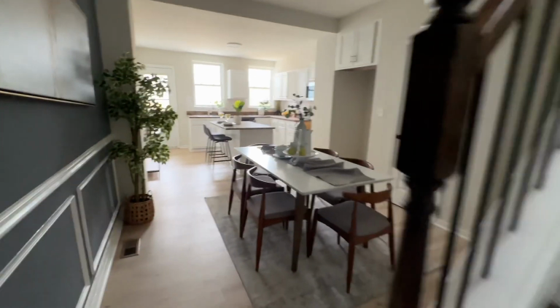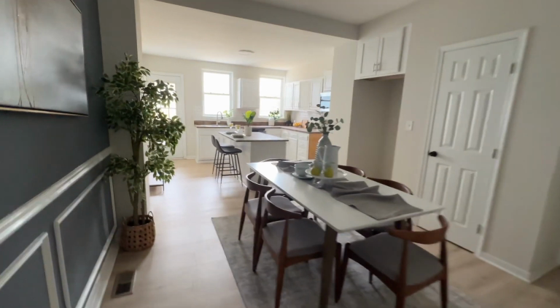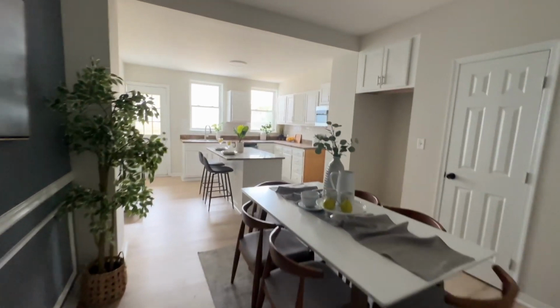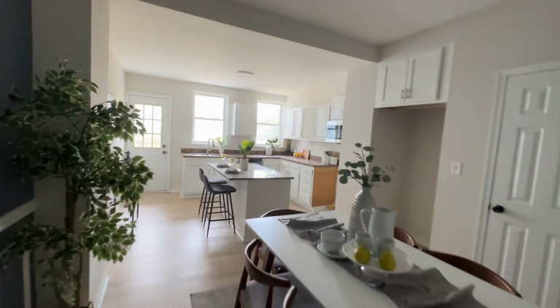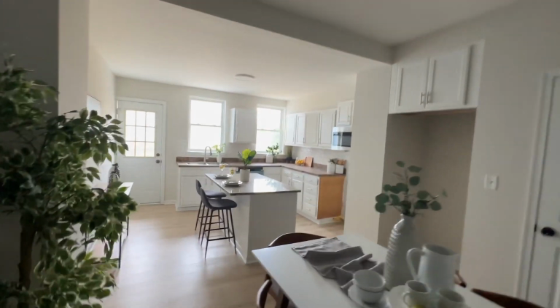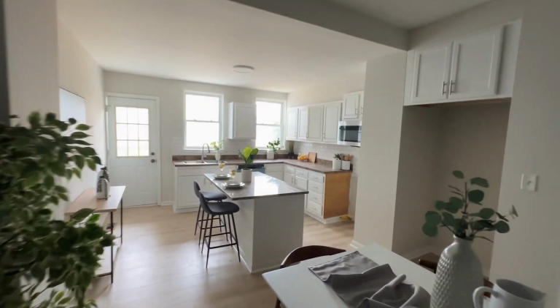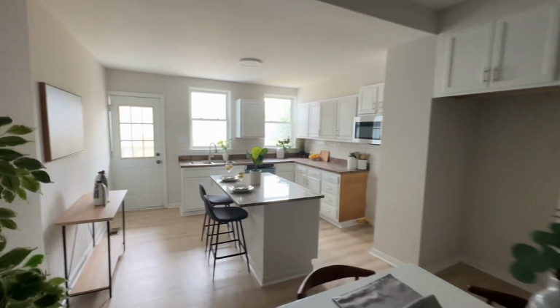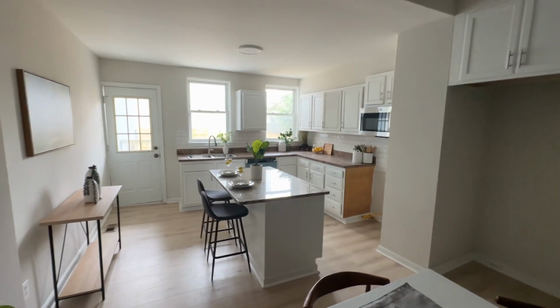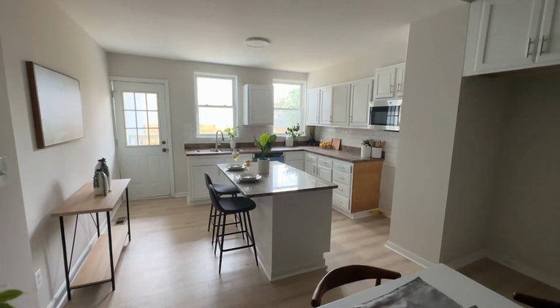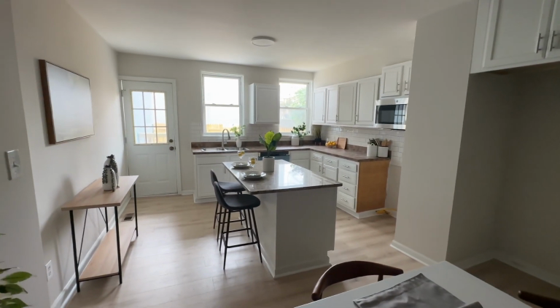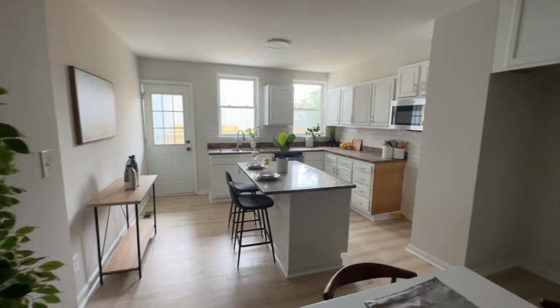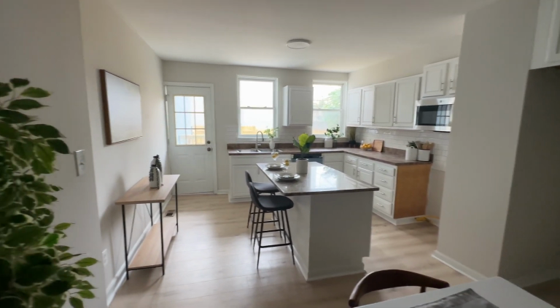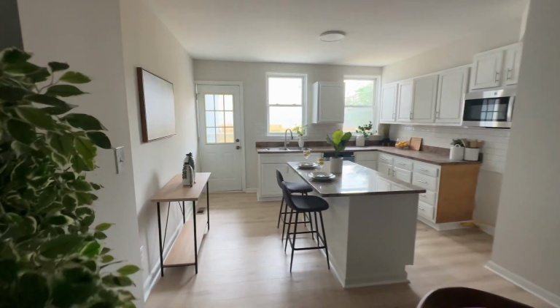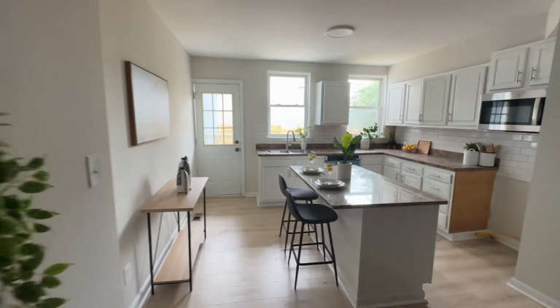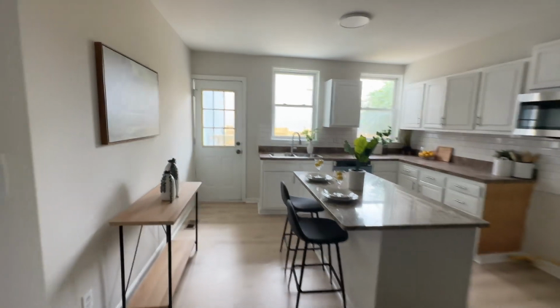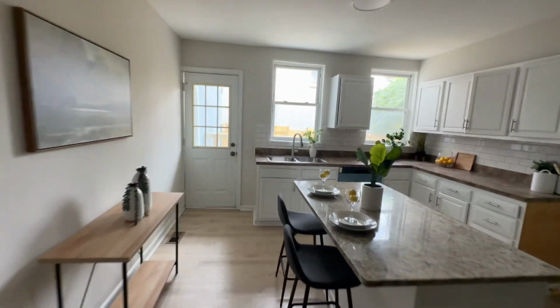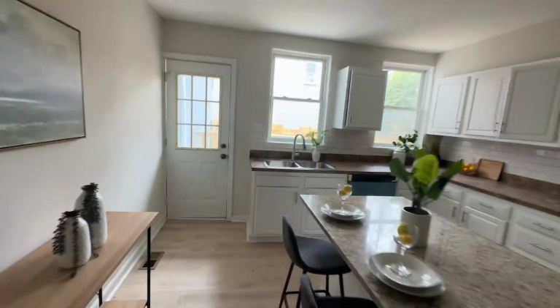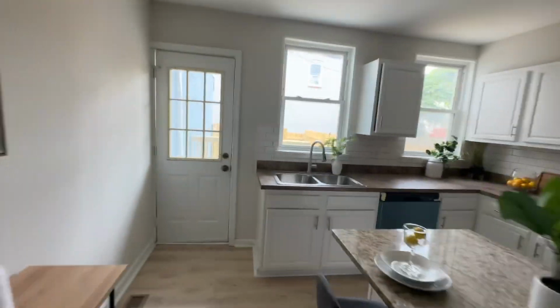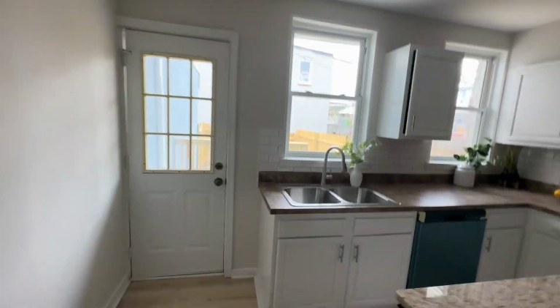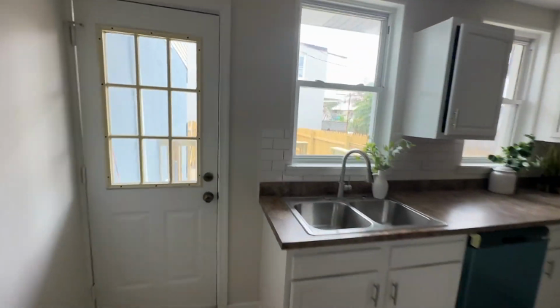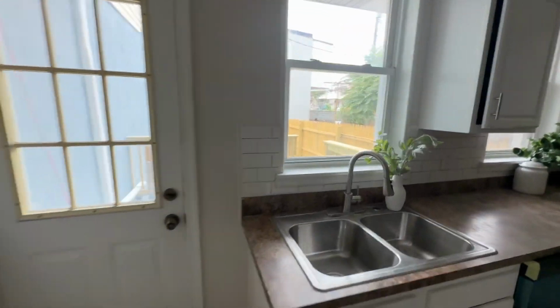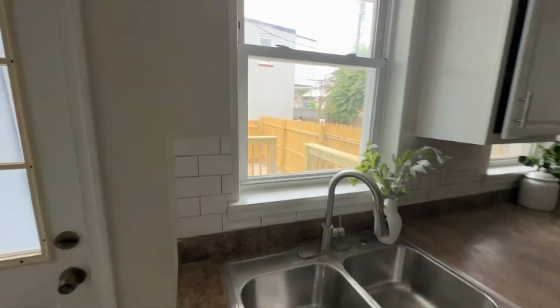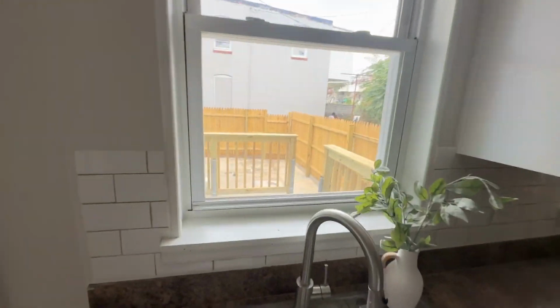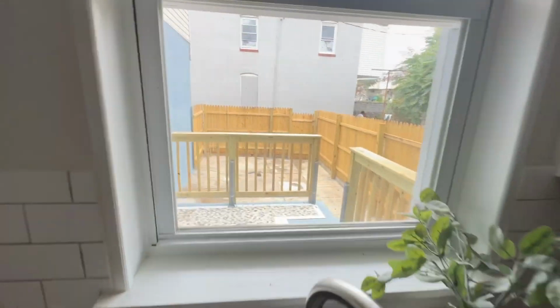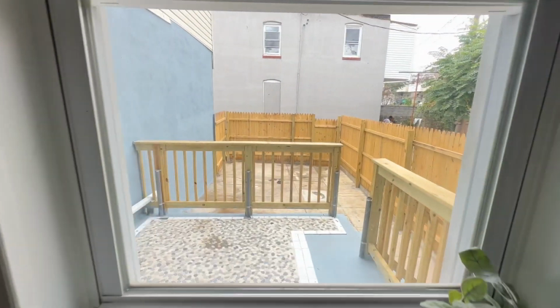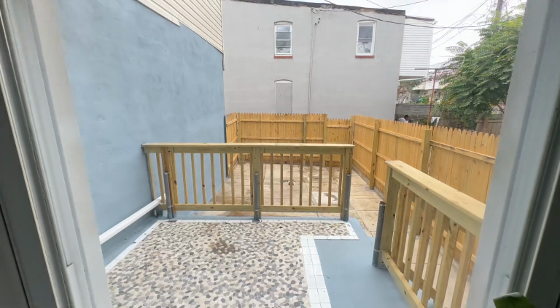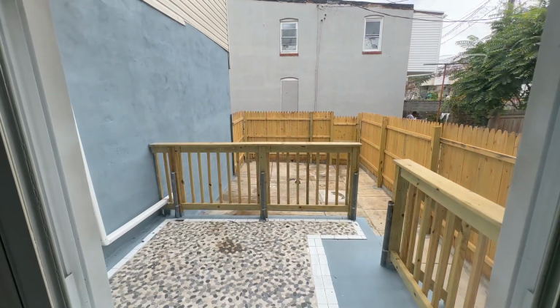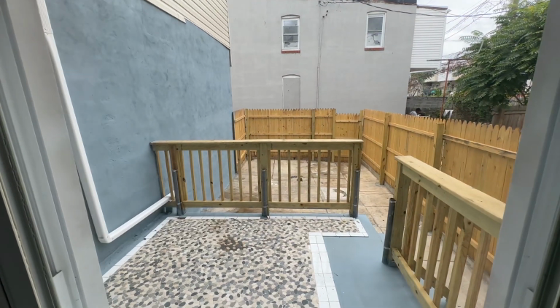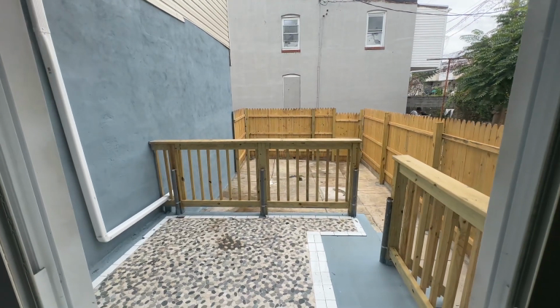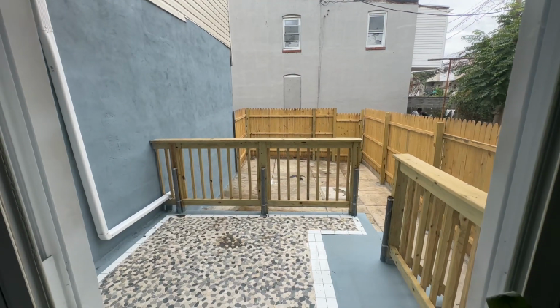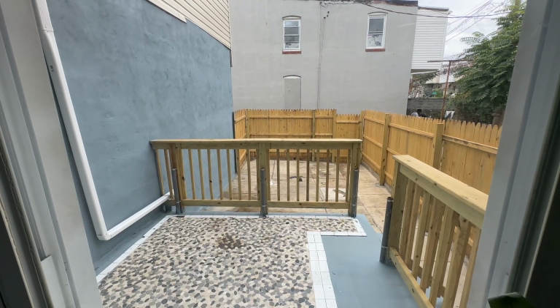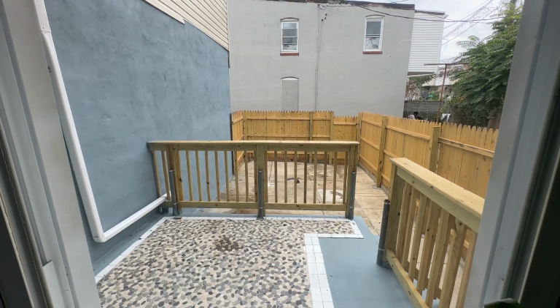We have new kitchen cabinets with an island, granite countertops. We've got a fenced-in backyard with a little deck area.